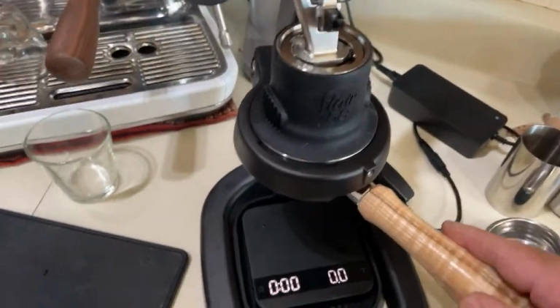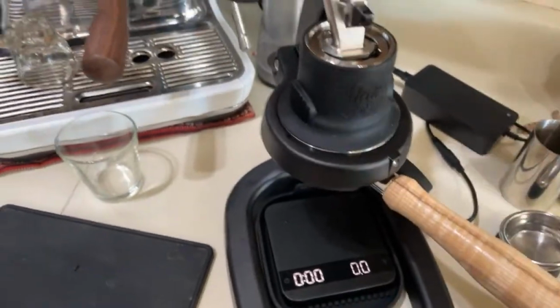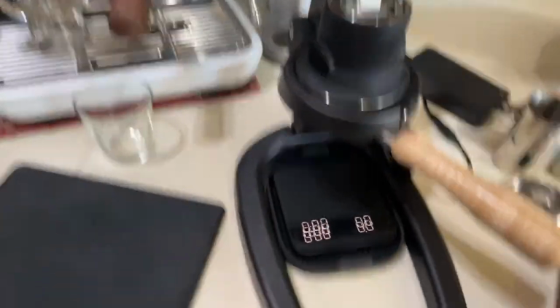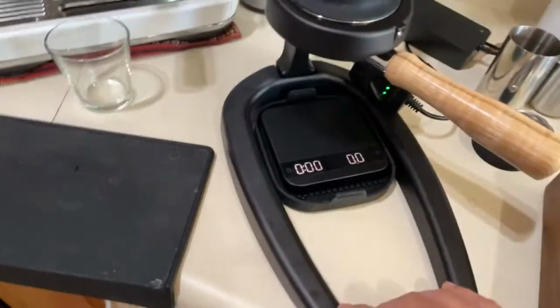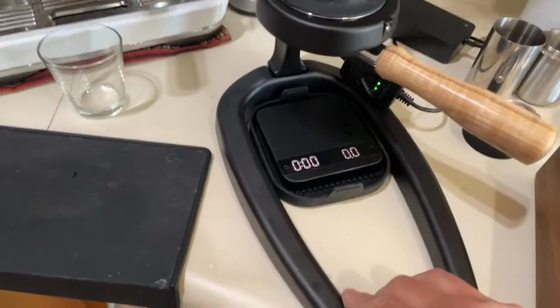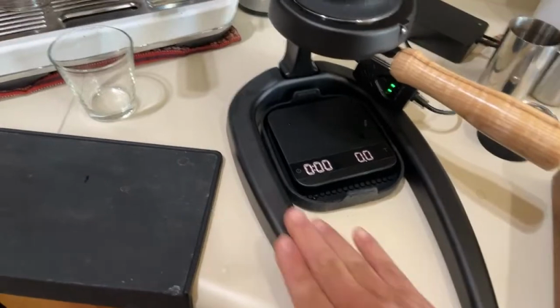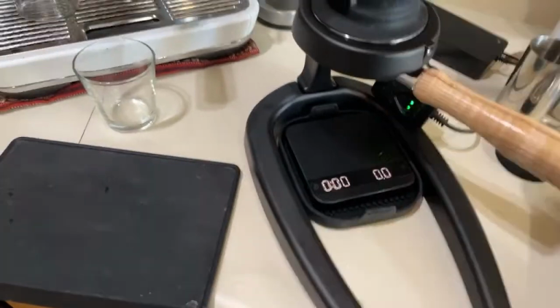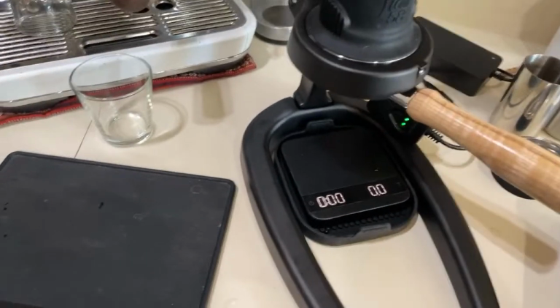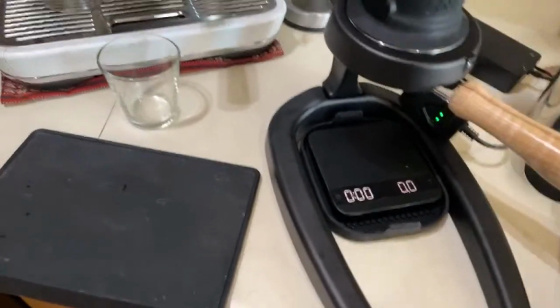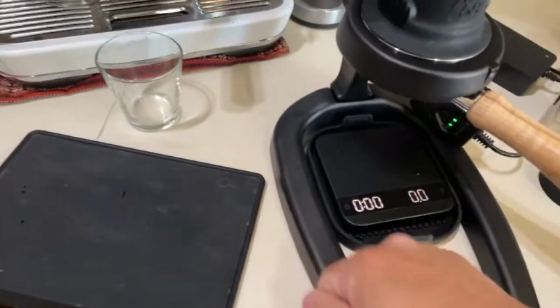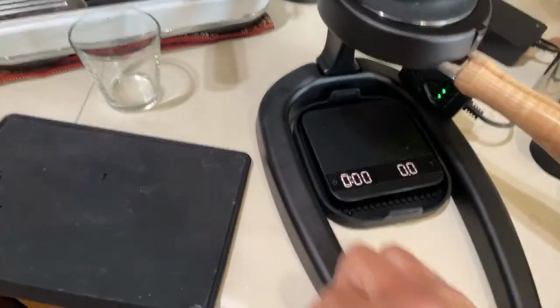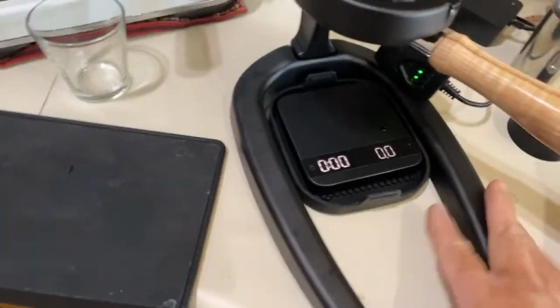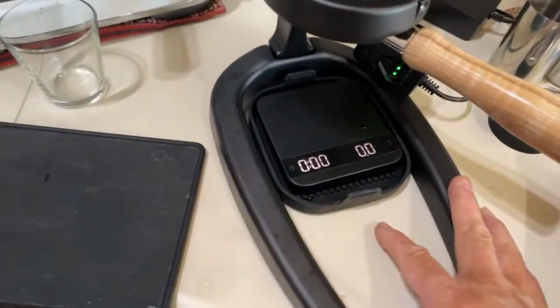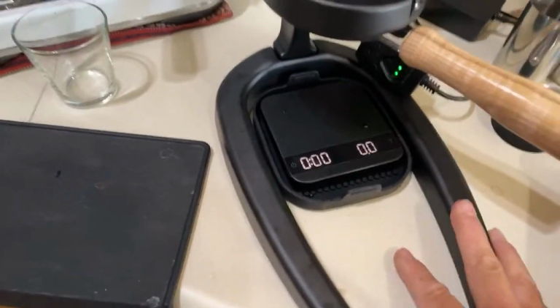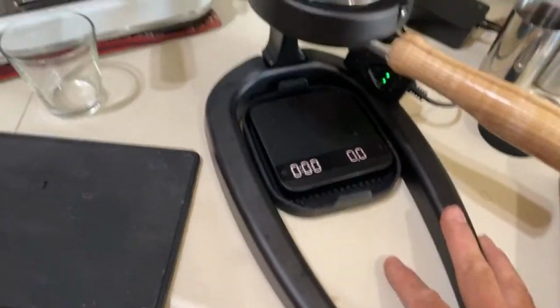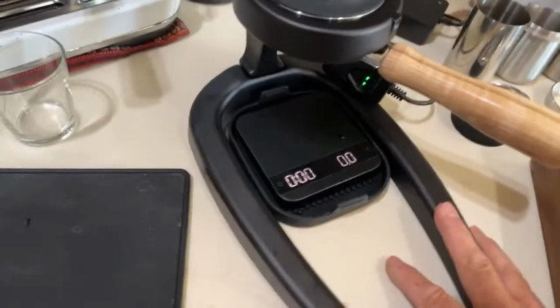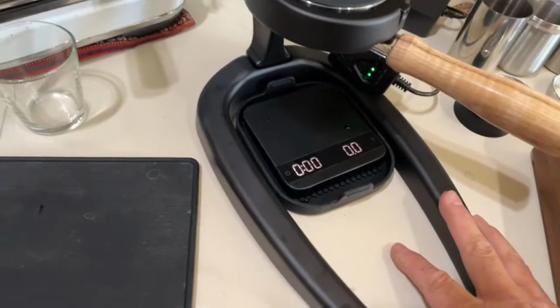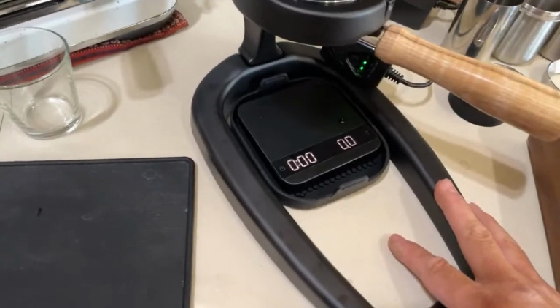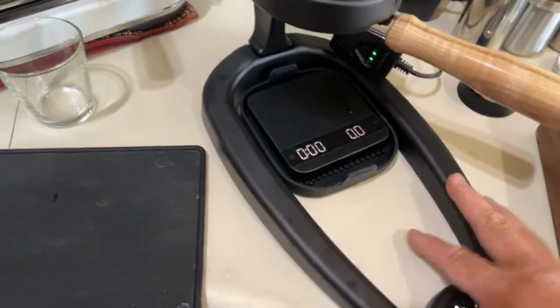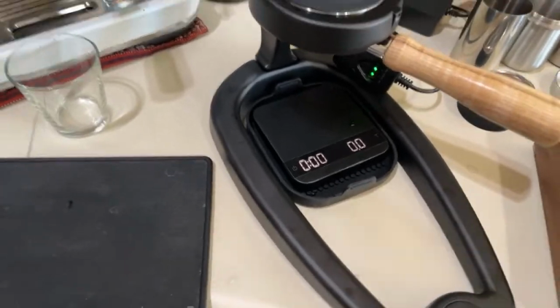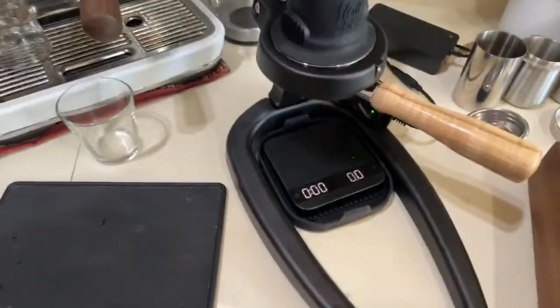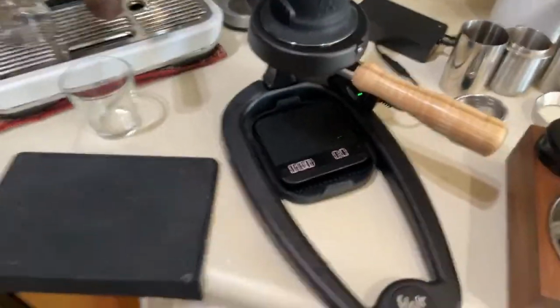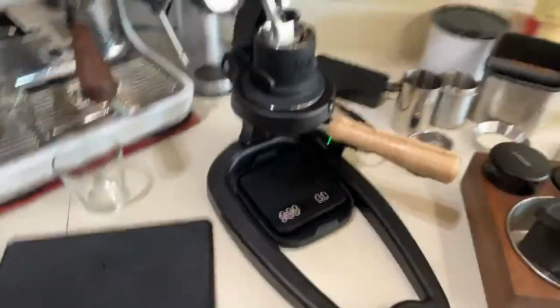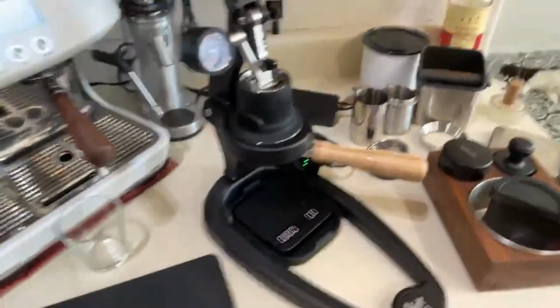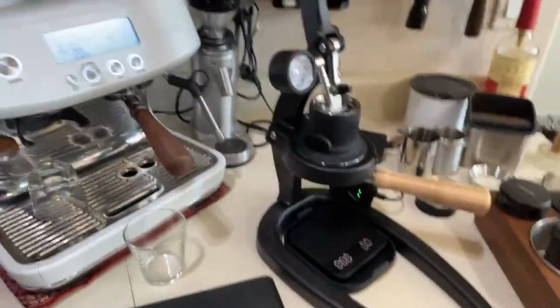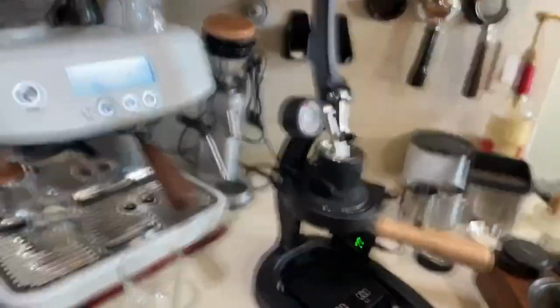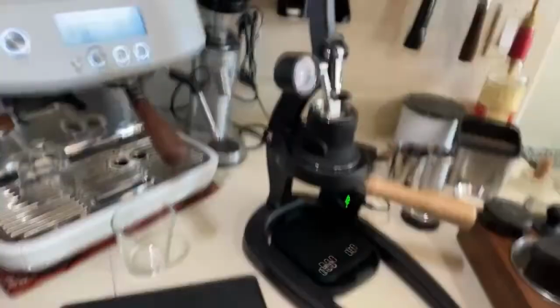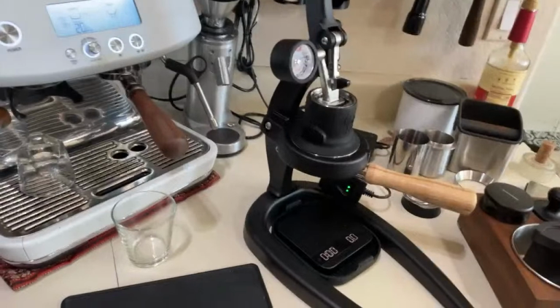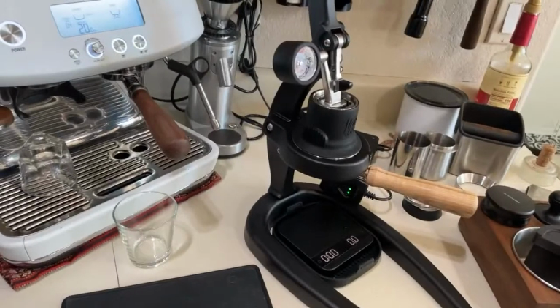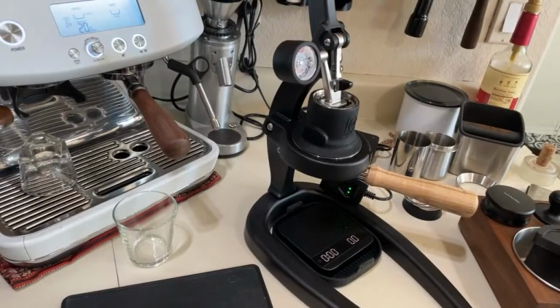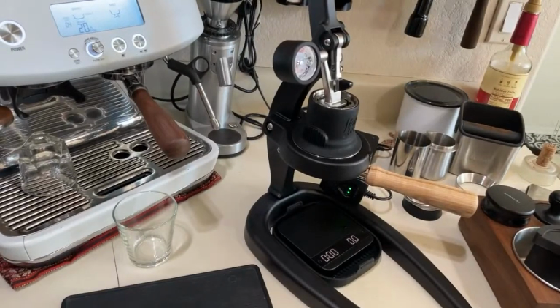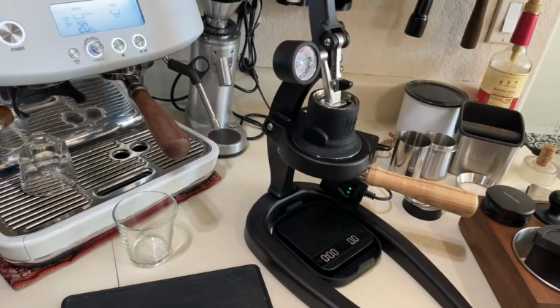The build quality is pretty nice, pretty solid. The base is solid. How about let's make some coffee?